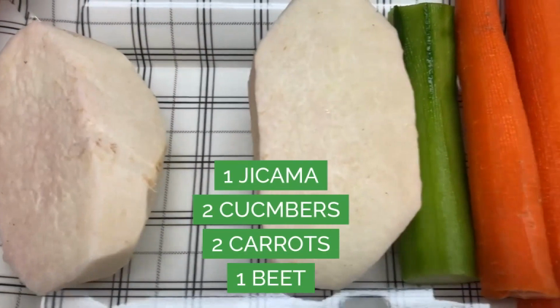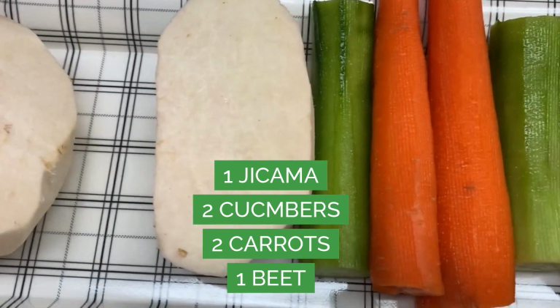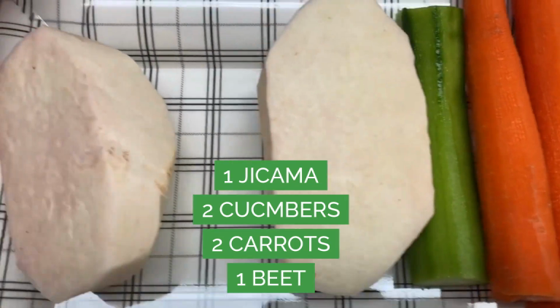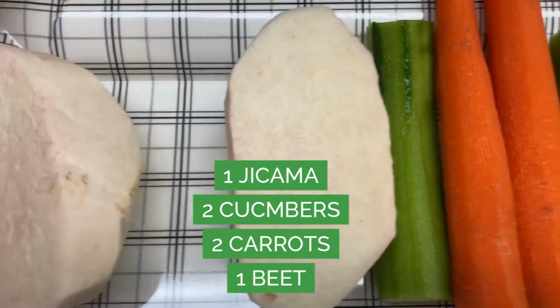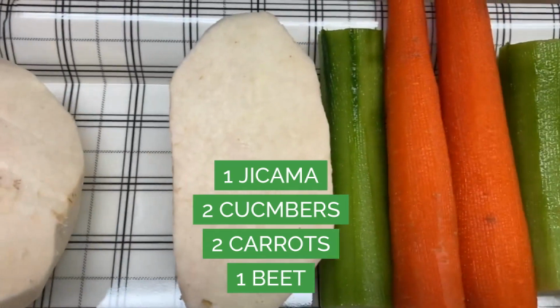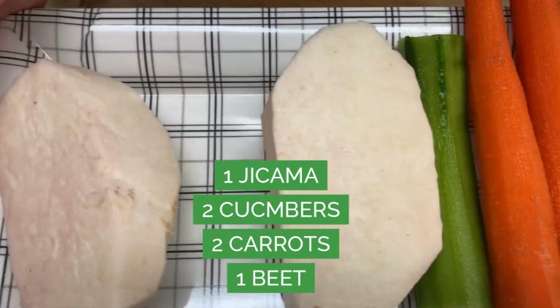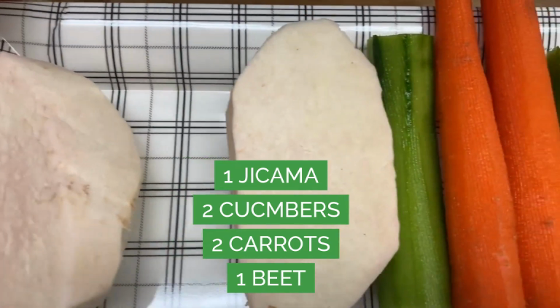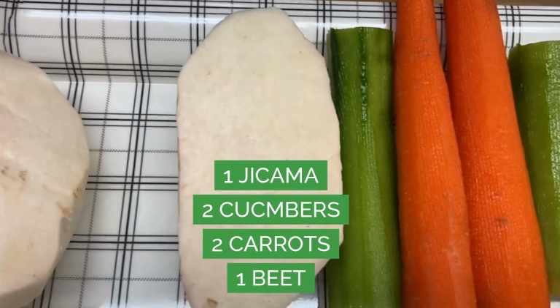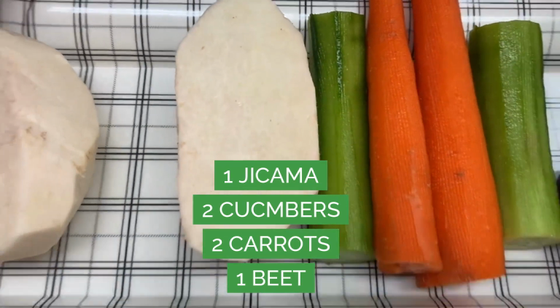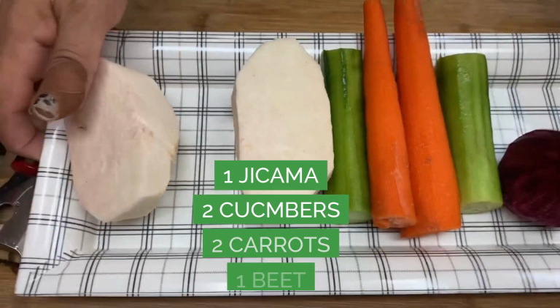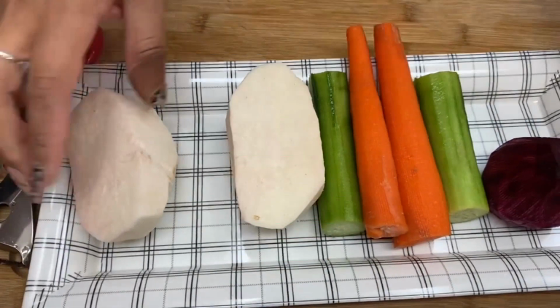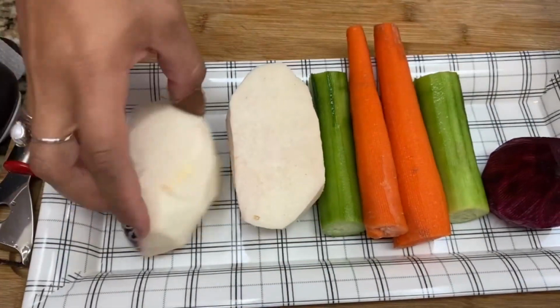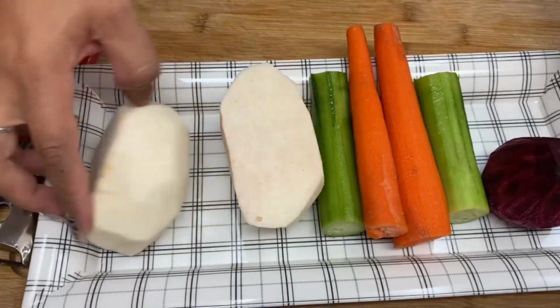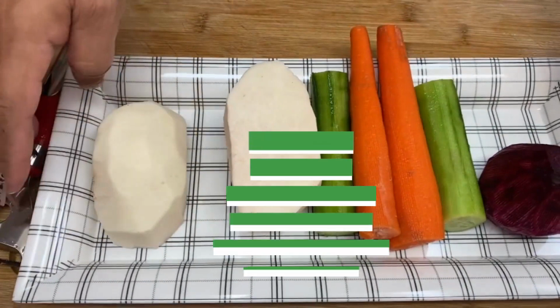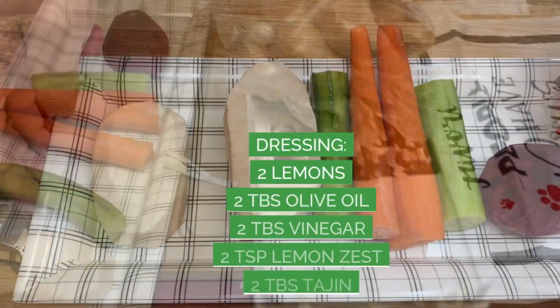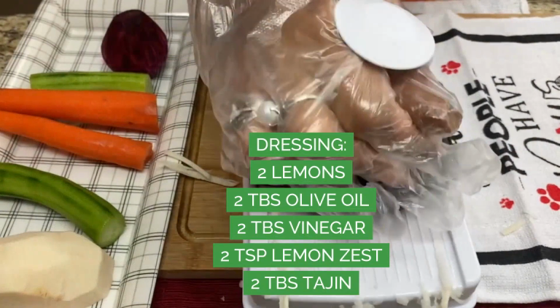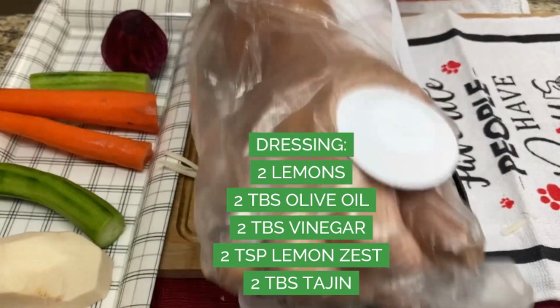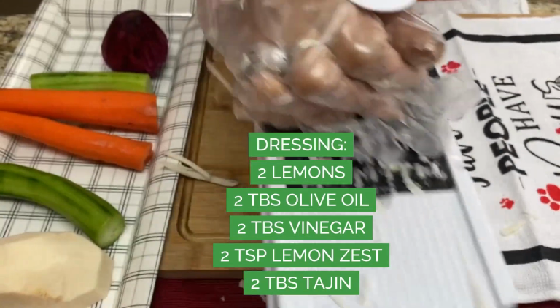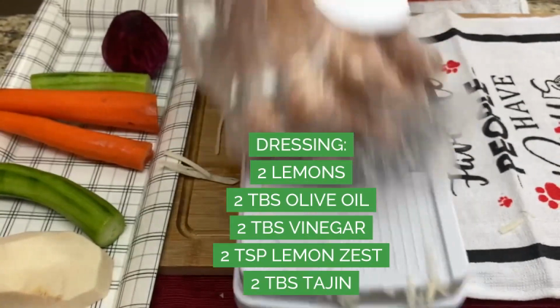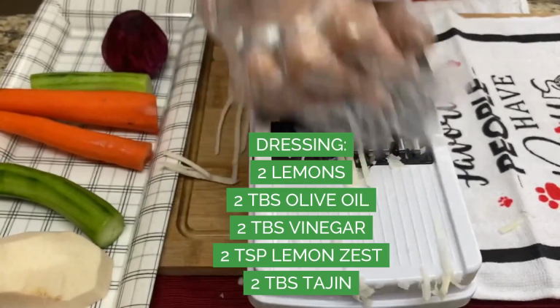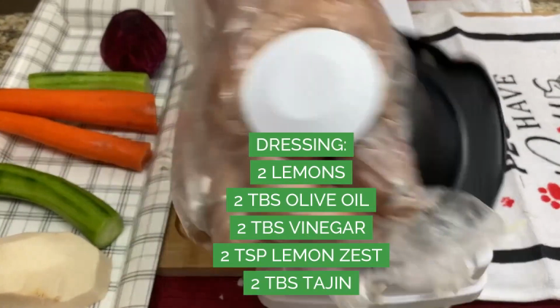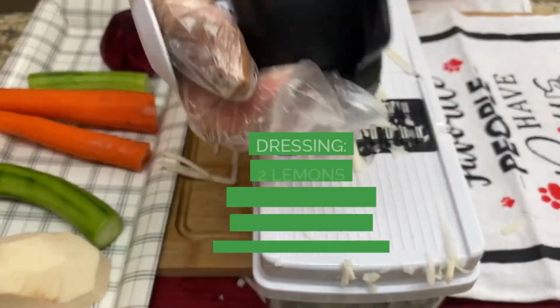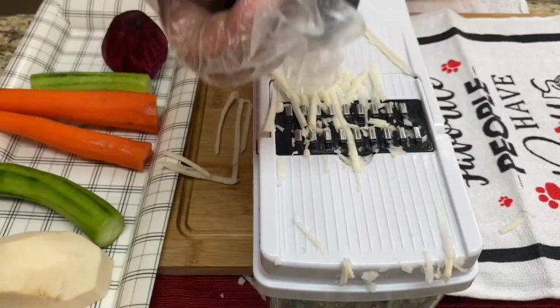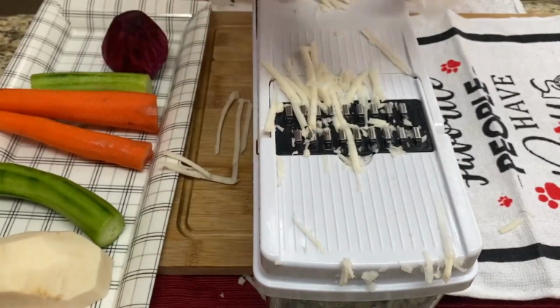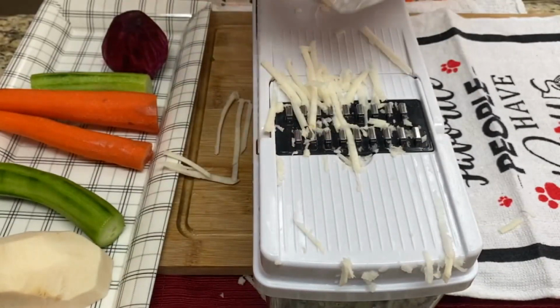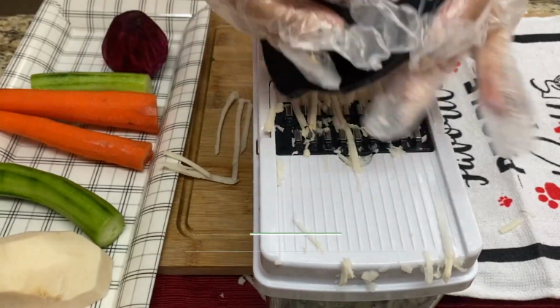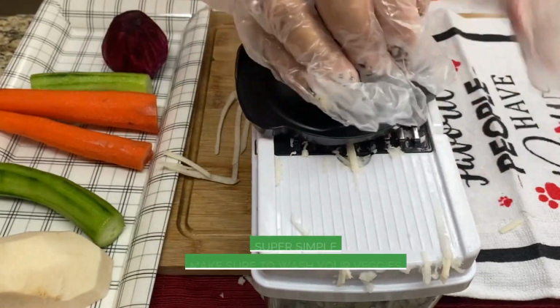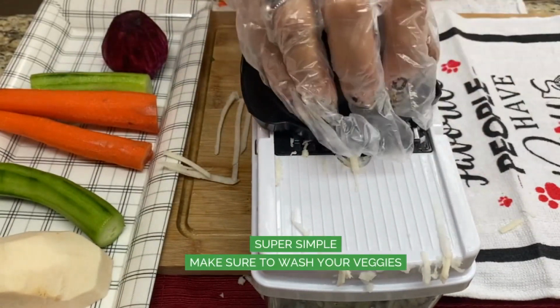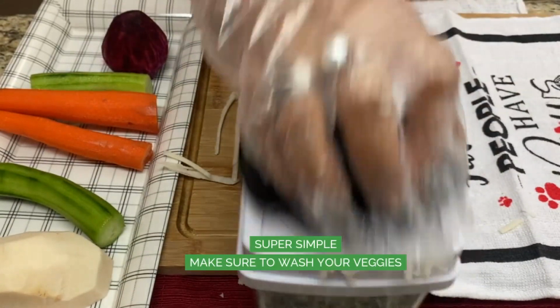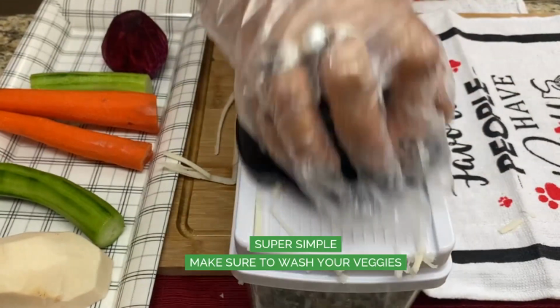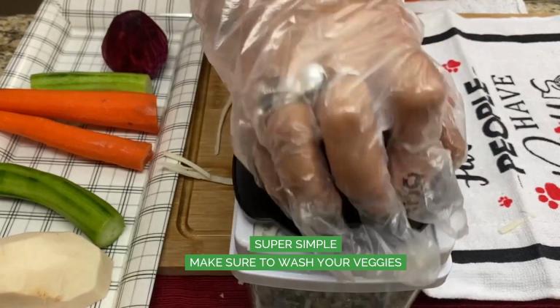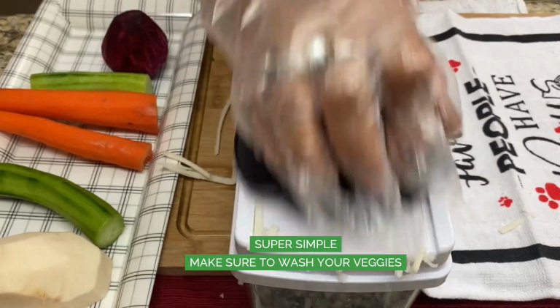All we need is one jicama, two cucumbers, two carrots and a beet. You can add more if you like. All we need to do is peel our veggies and we are going to shred them.